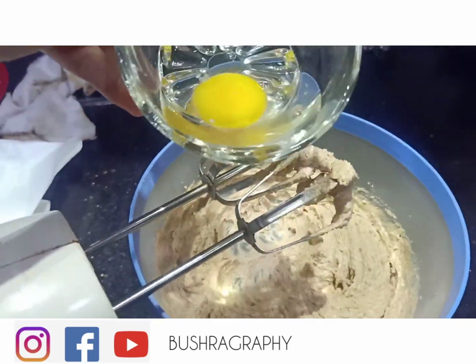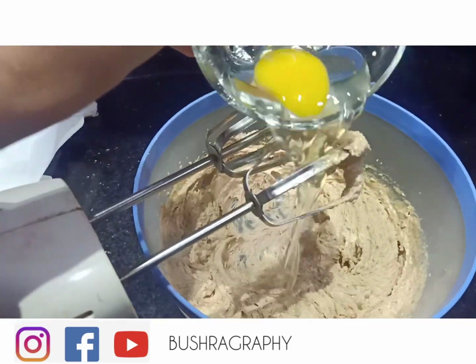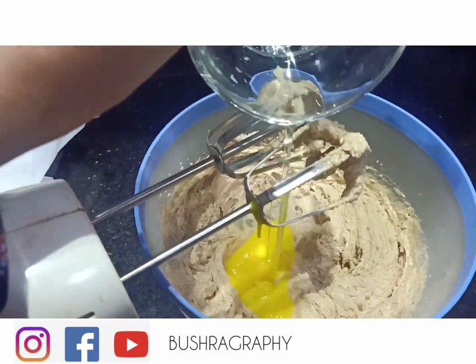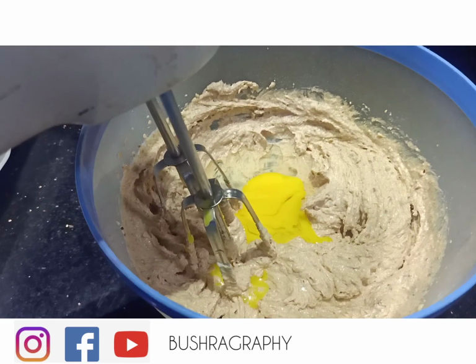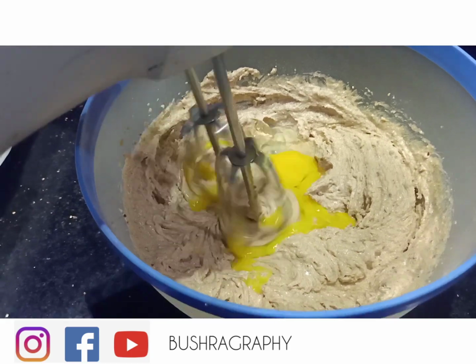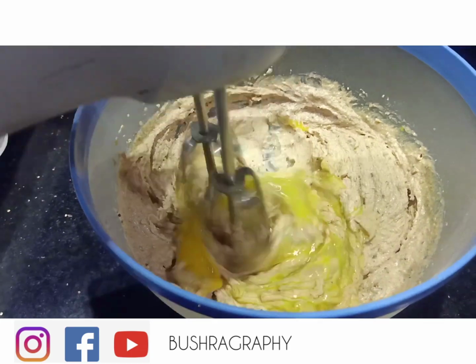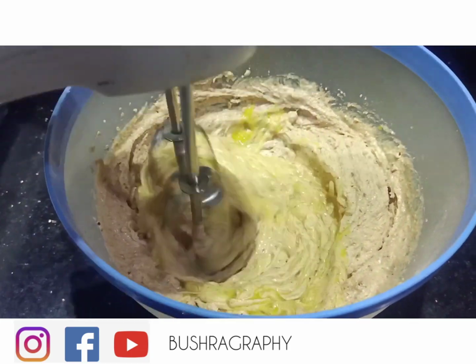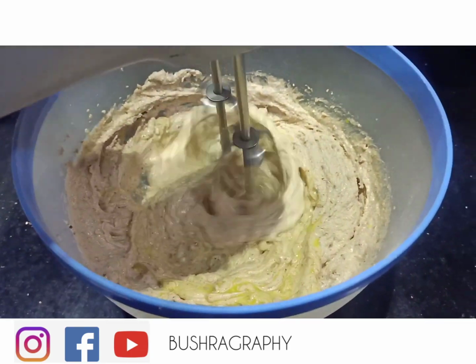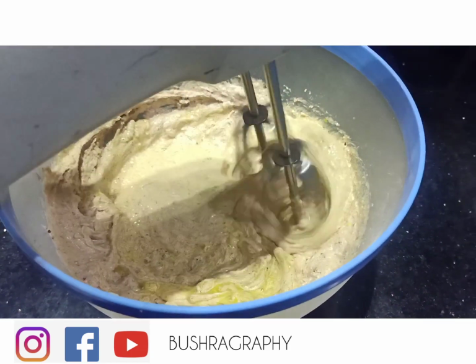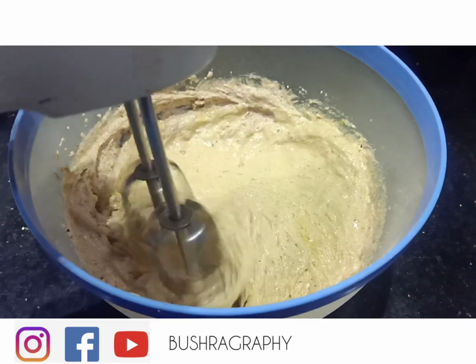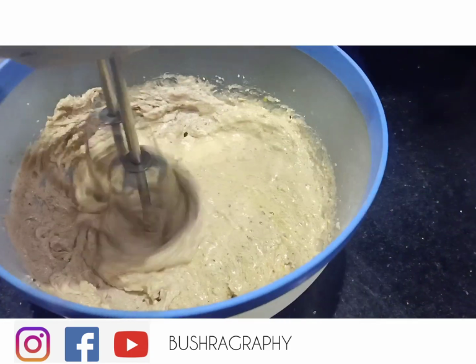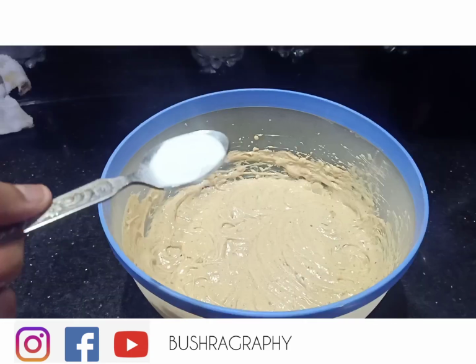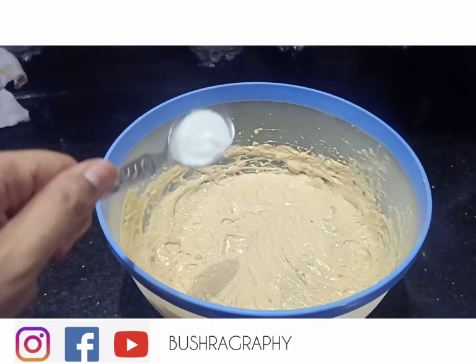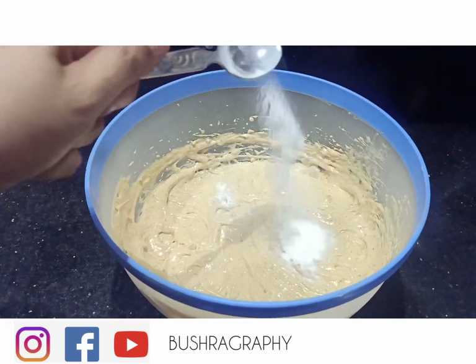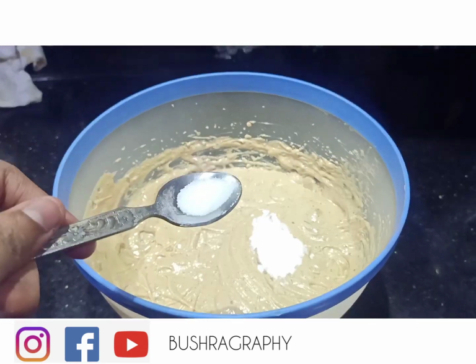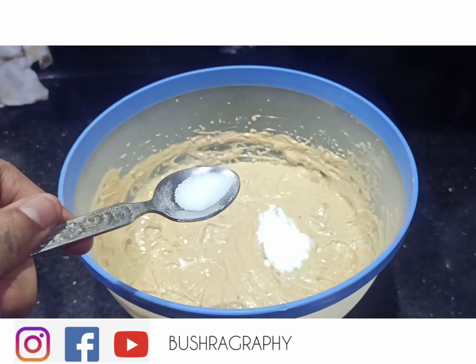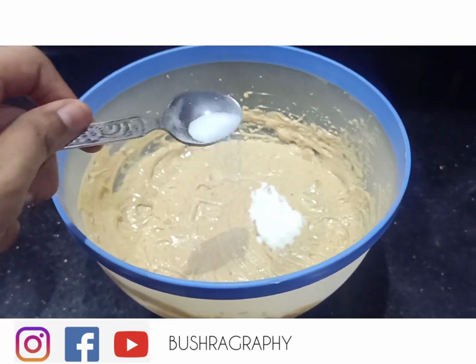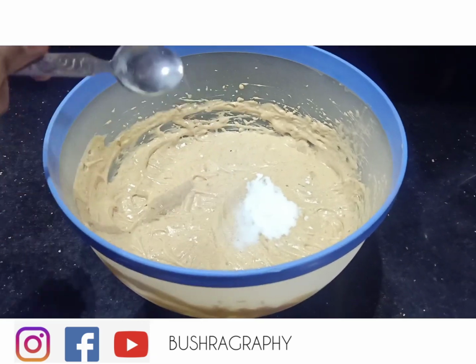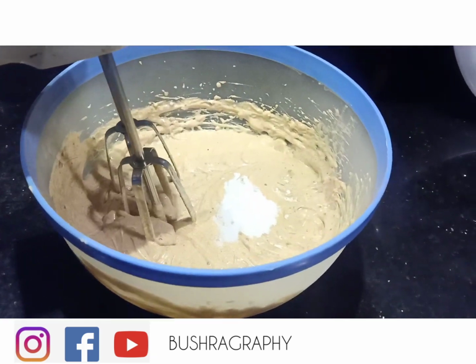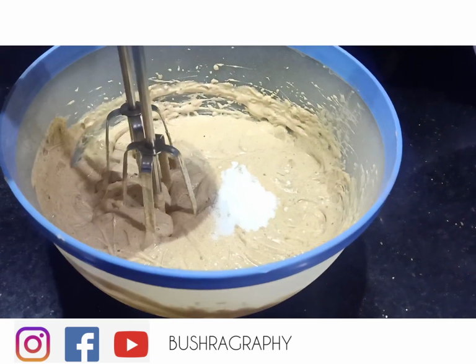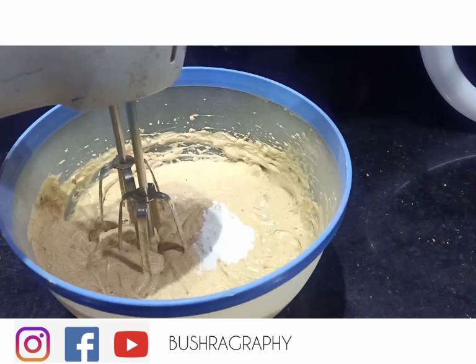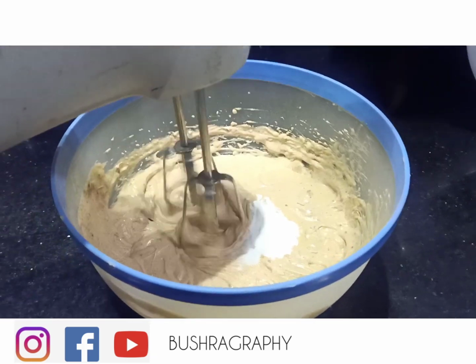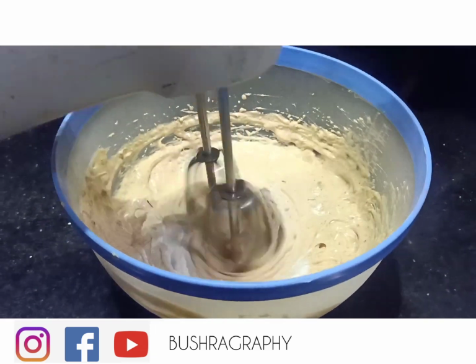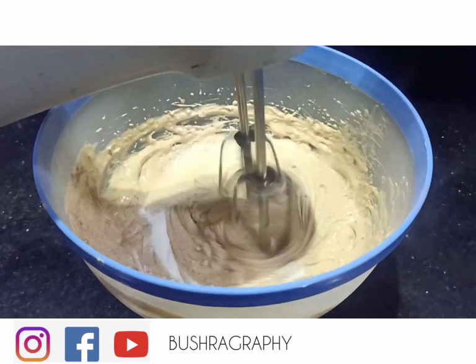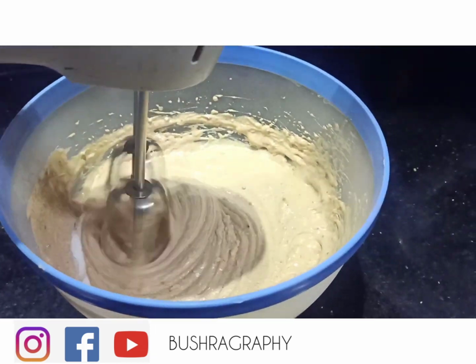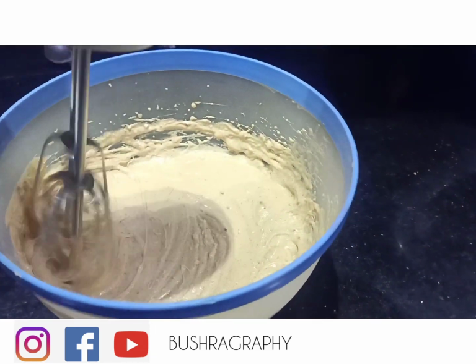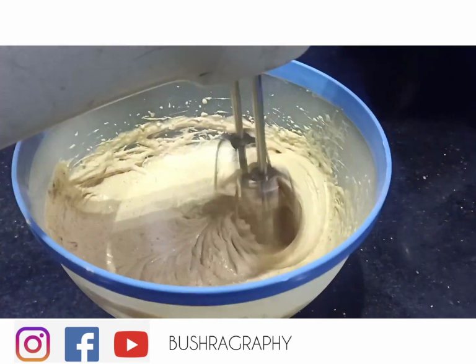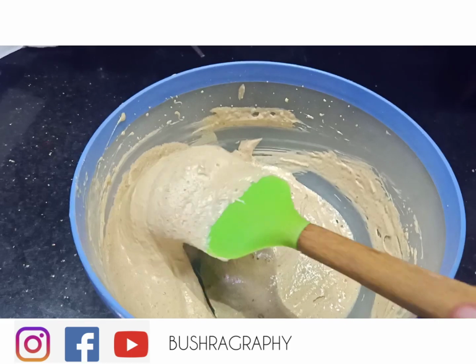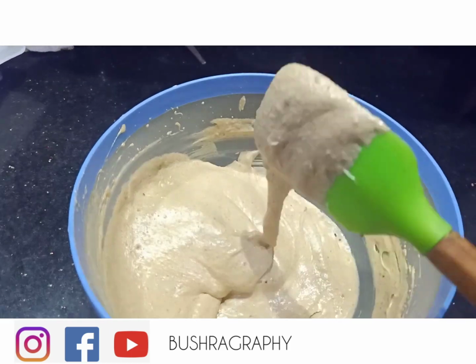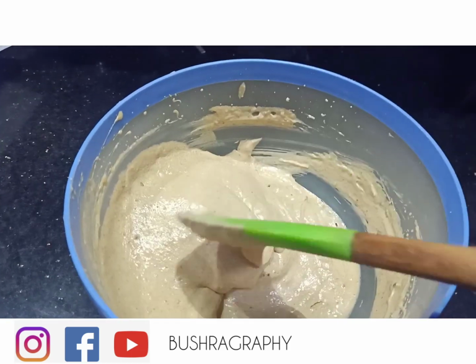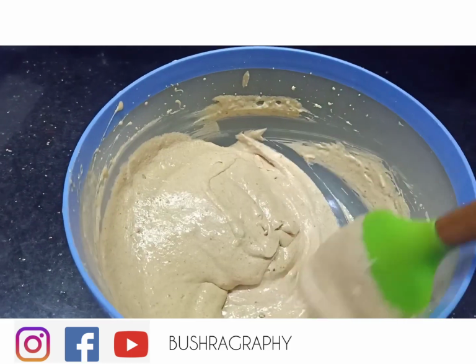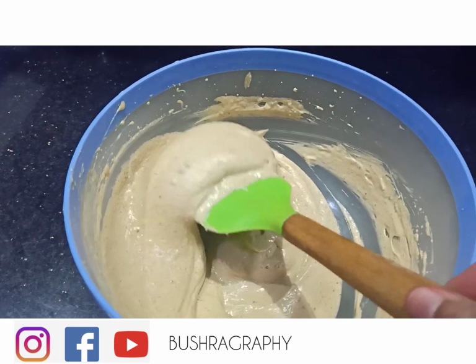One egg is going to mix in with it. We will also mix in half teaspoon baking powder and half teaspoon salt. Let's whisk it together — I will show the consistency so you will not be surprised.